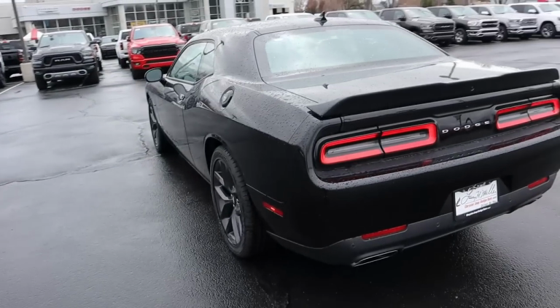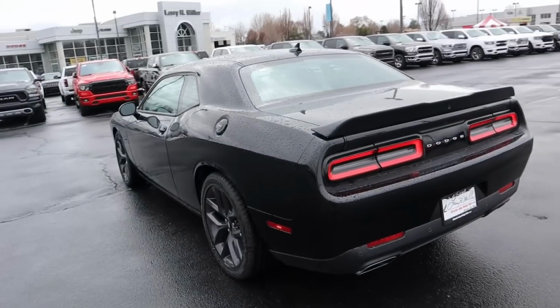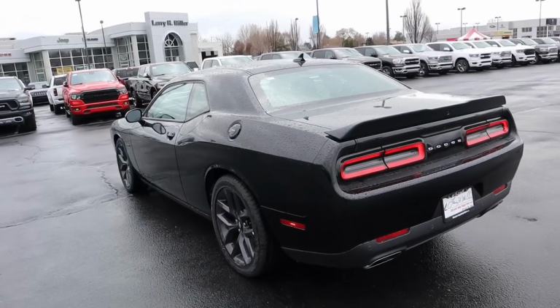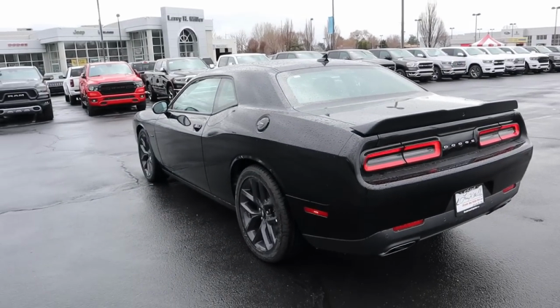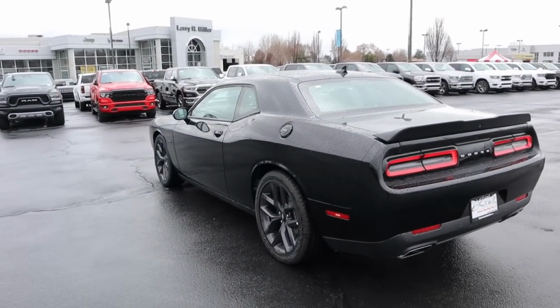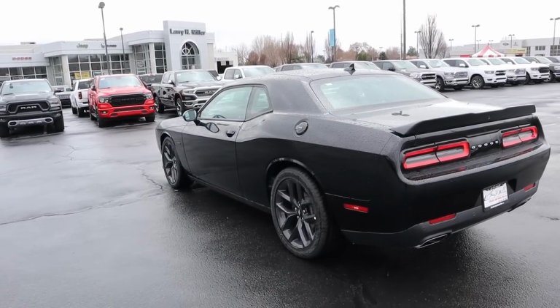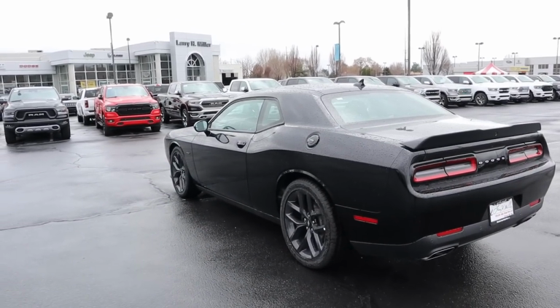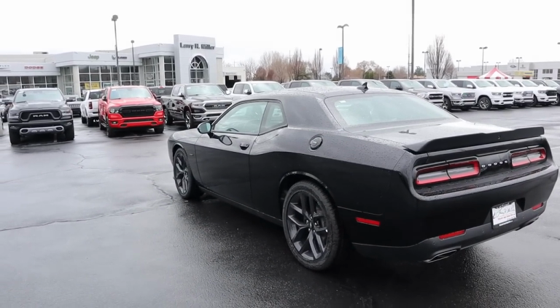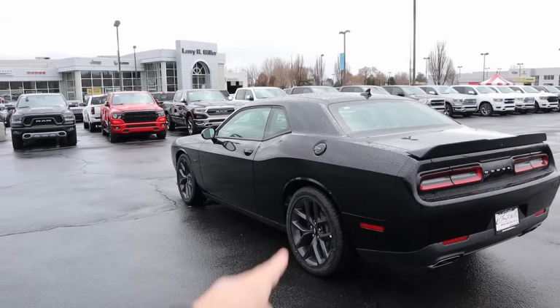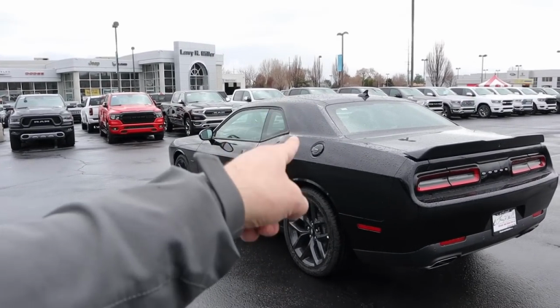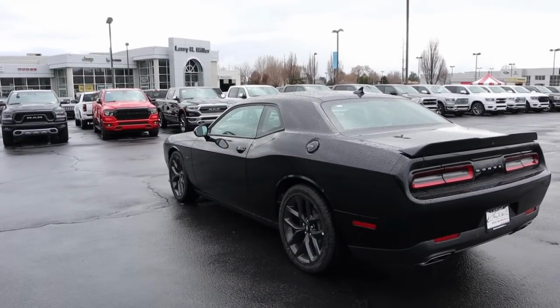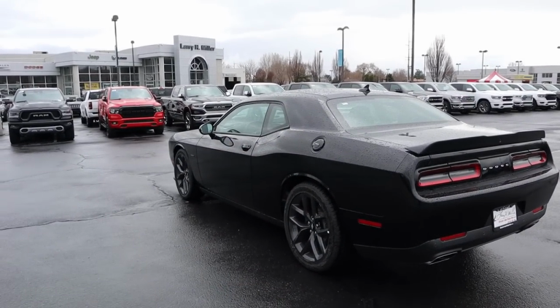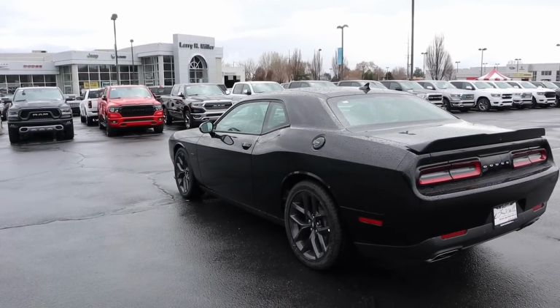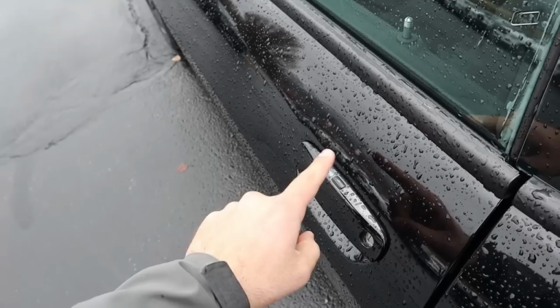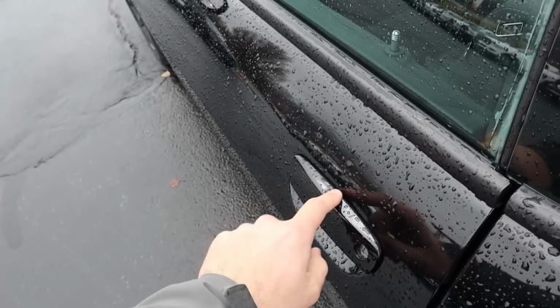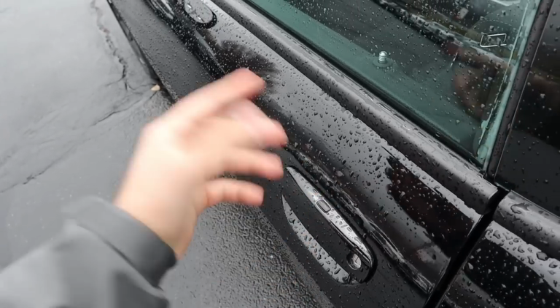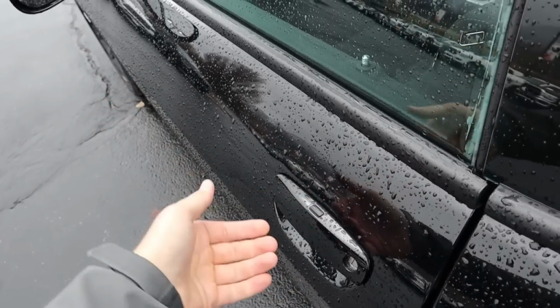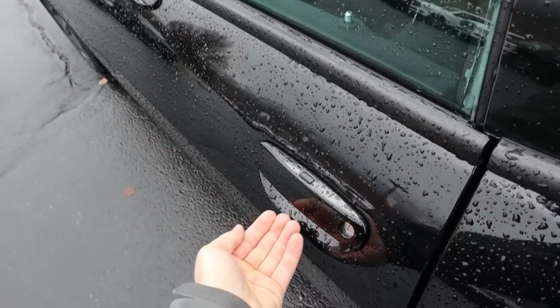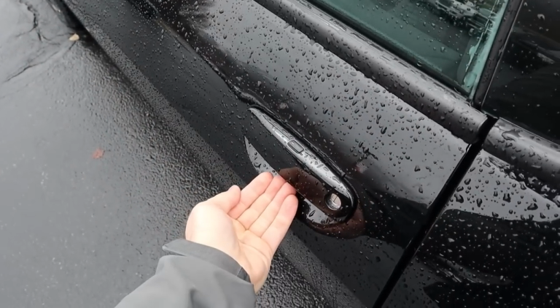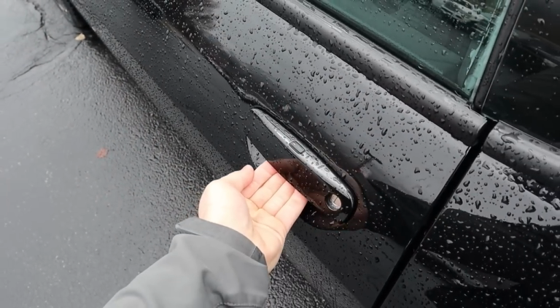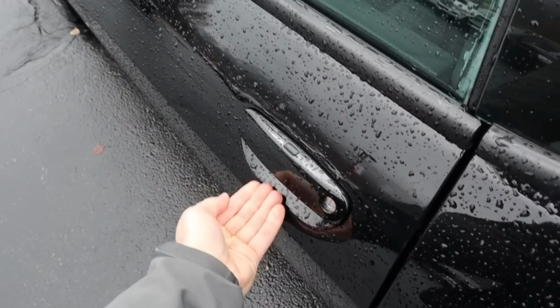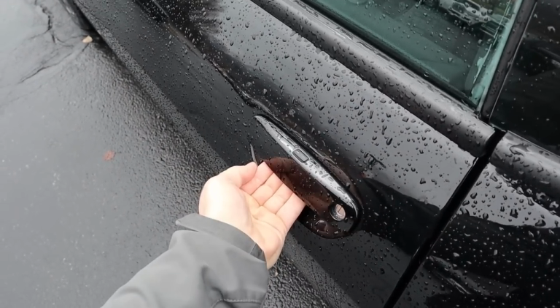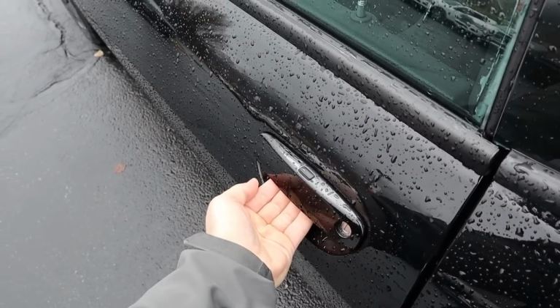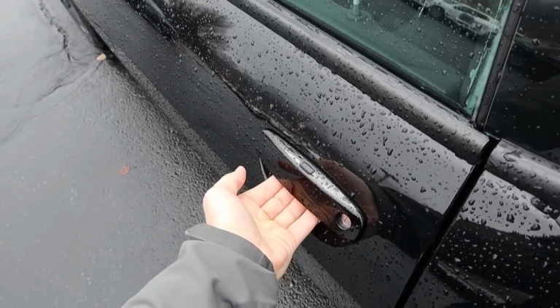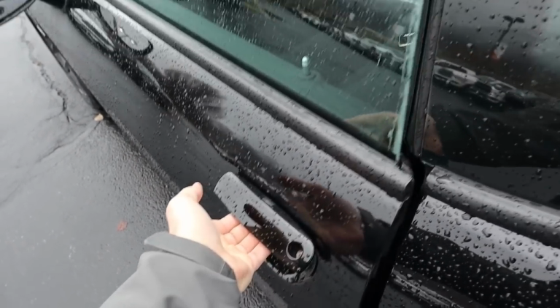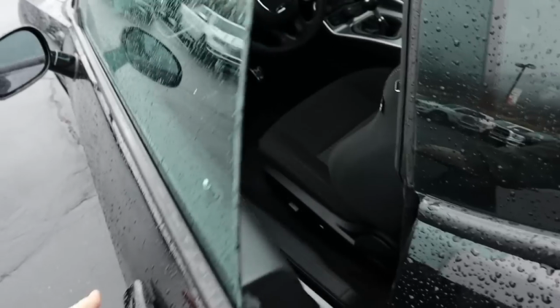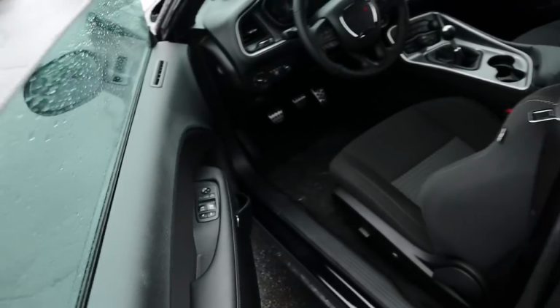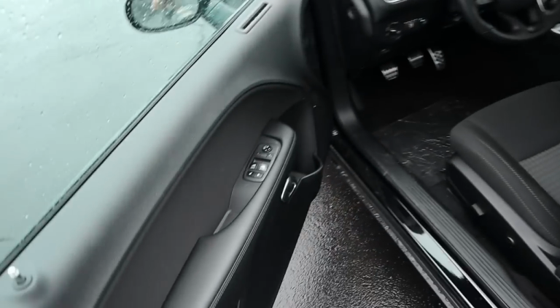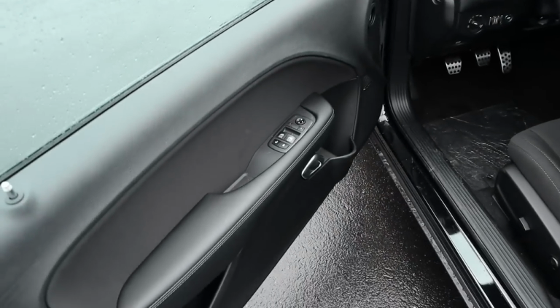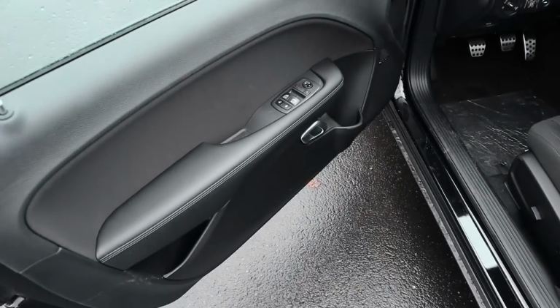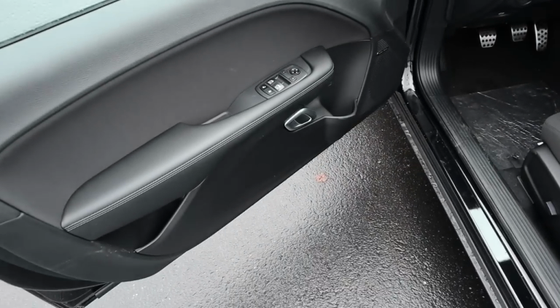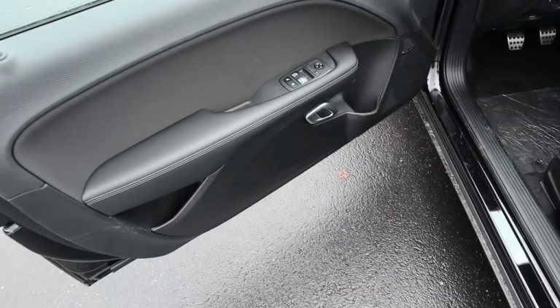Here's your three-quarters angle, and if you're wondering why everything's blacked out on the car, this particular one has the black top package. We do have keyless entry — one touch to lock it, and all I have to do is put my hand on the back of the door handle and that will unlock the Challenger.